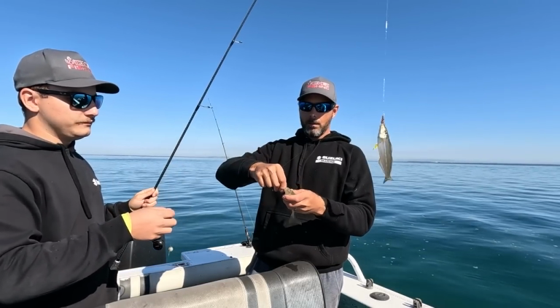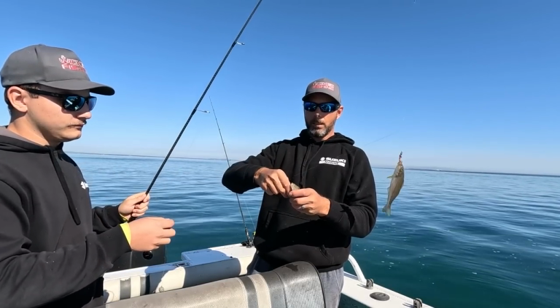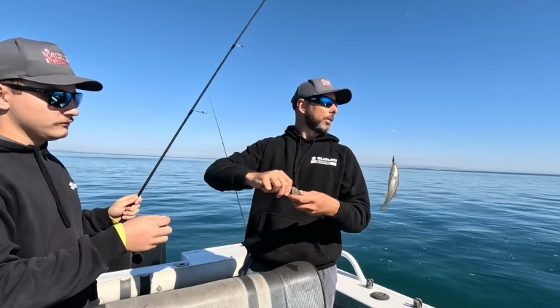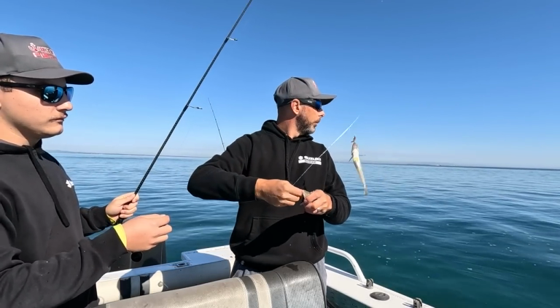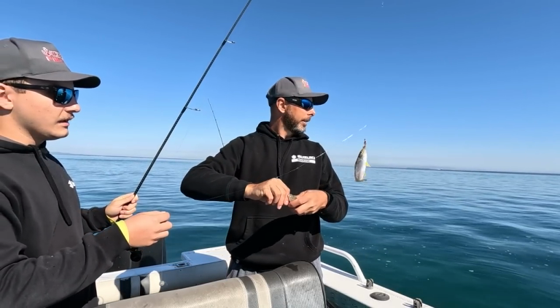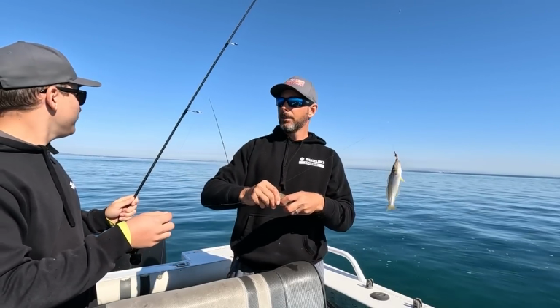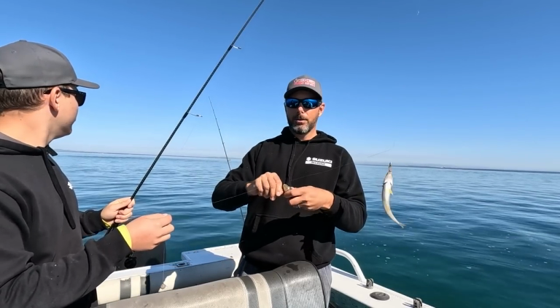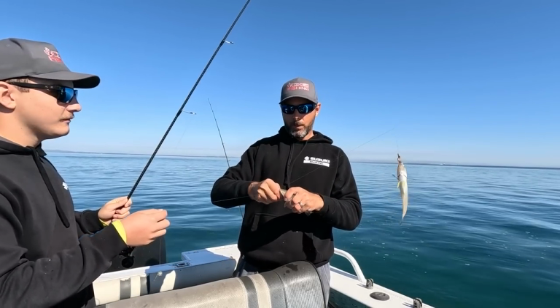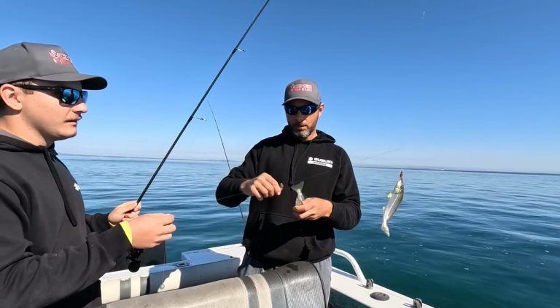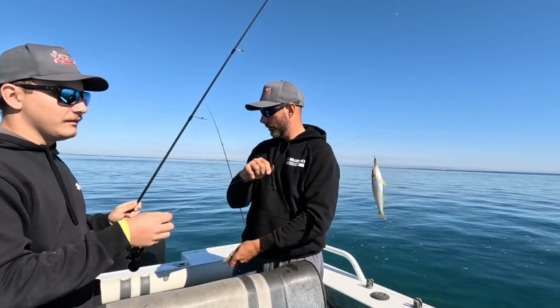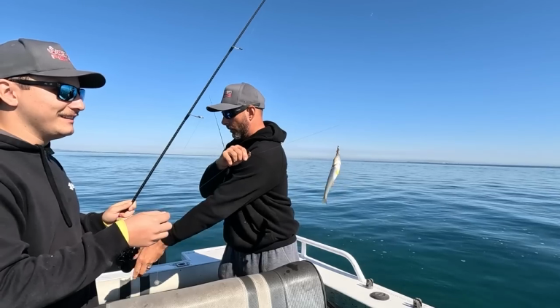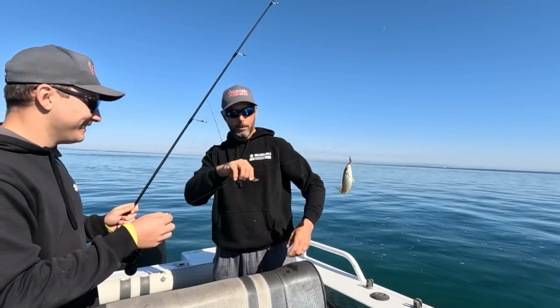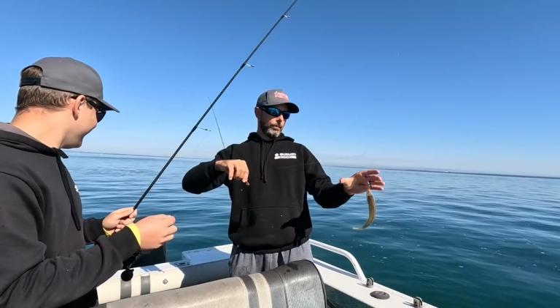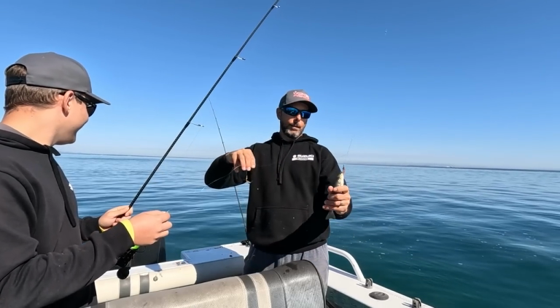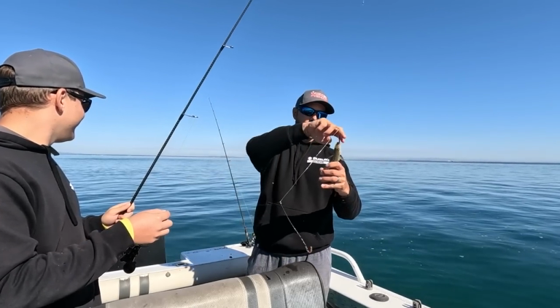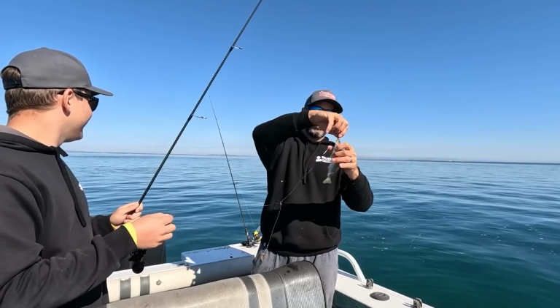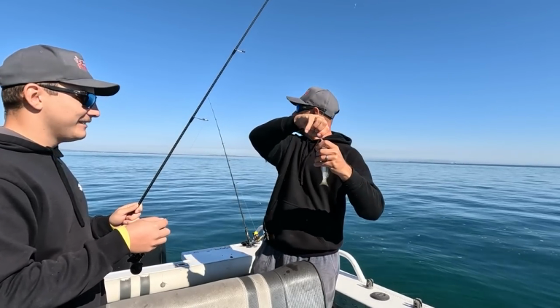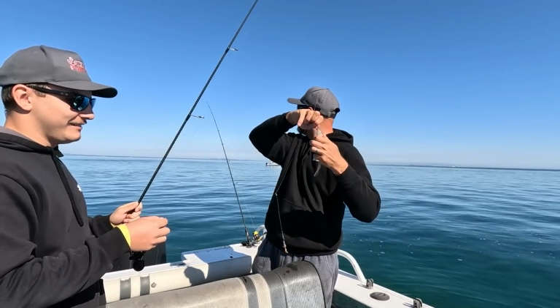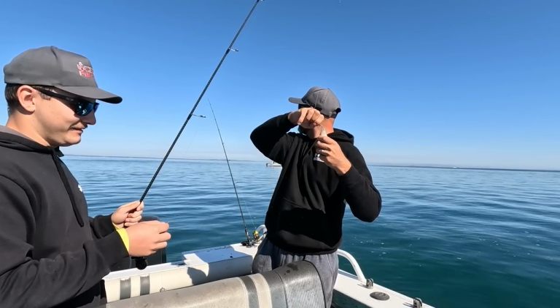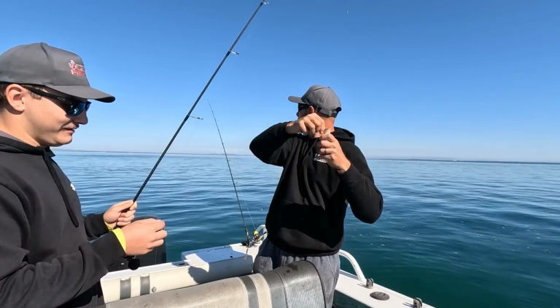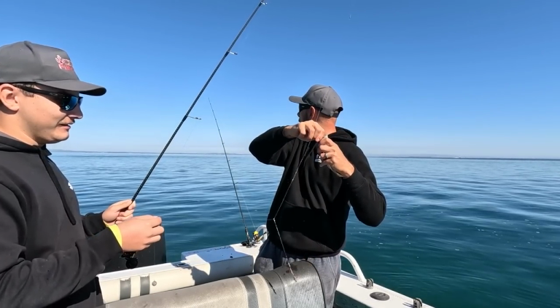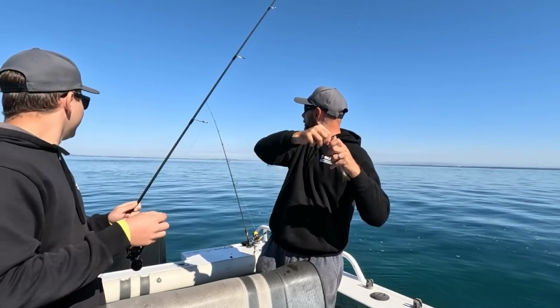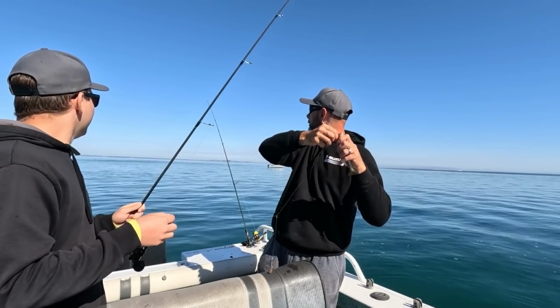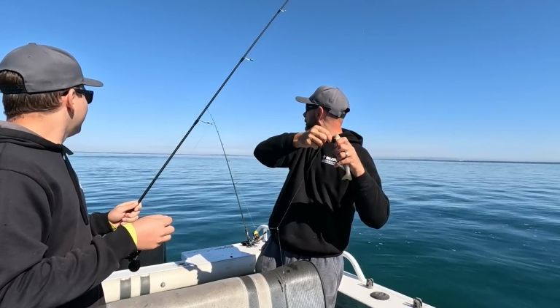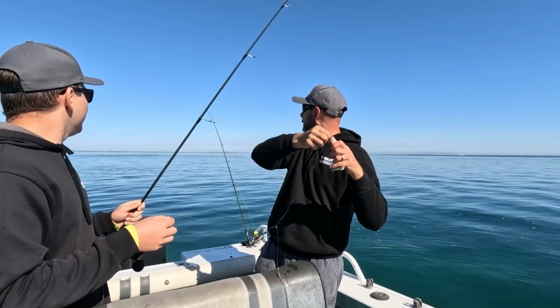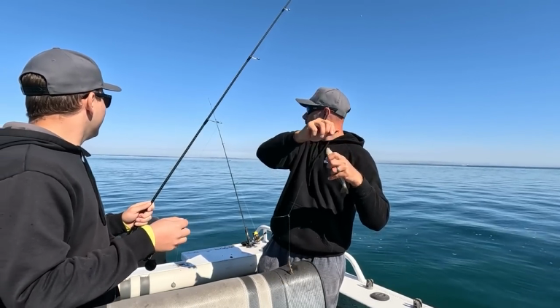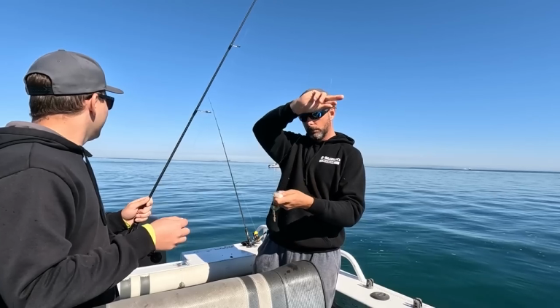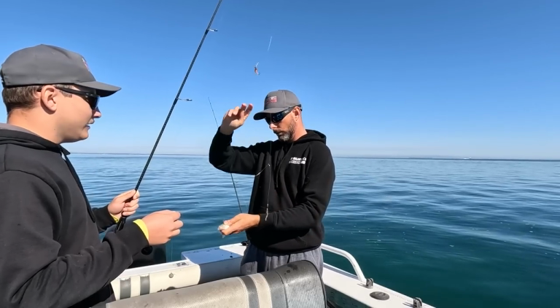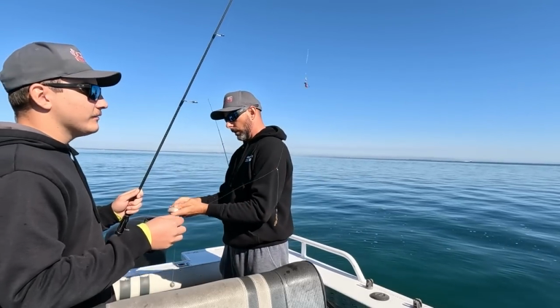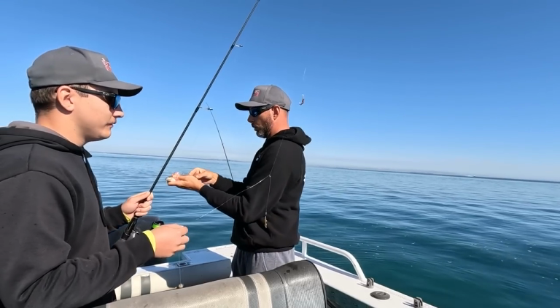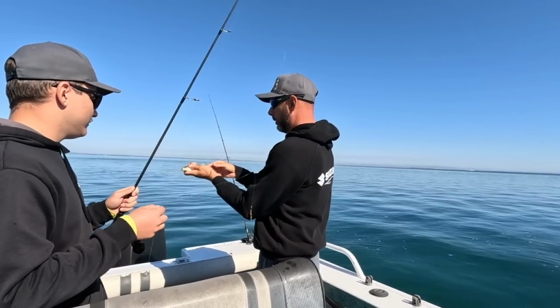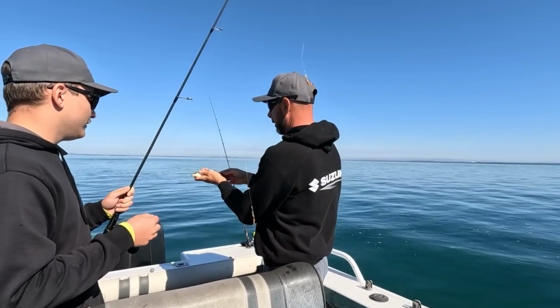We're going to end up with a swarm of boats around us now — everyone's just spotted us doing that. Yeah, he's a bit small mate, we'll let that one go.